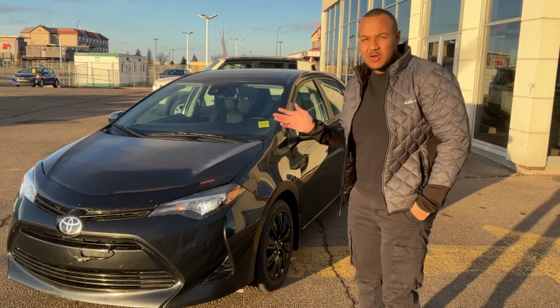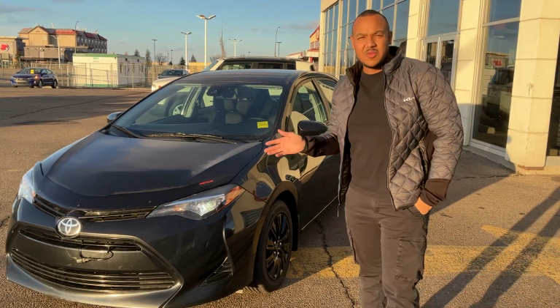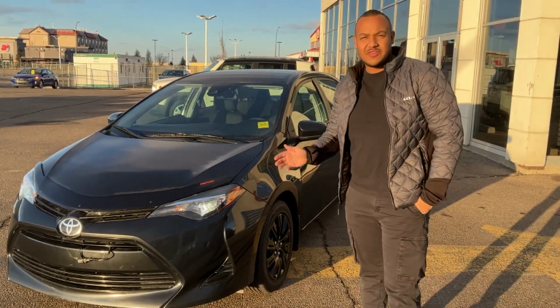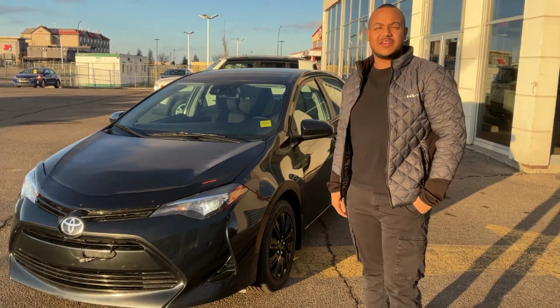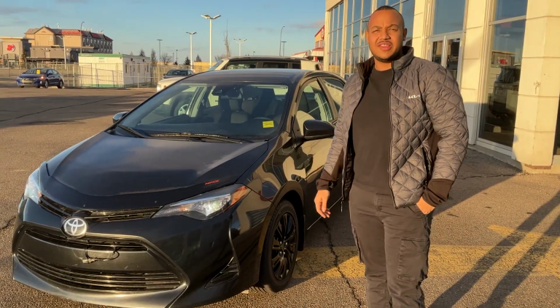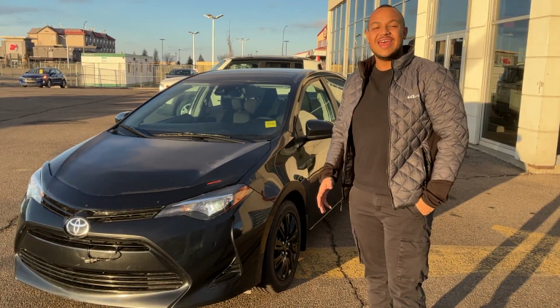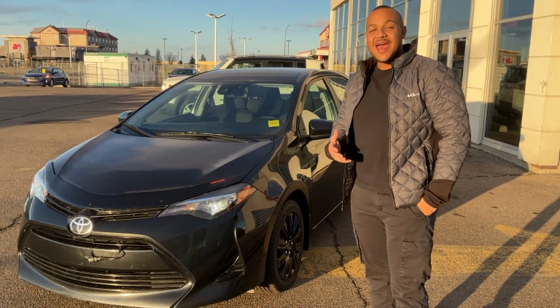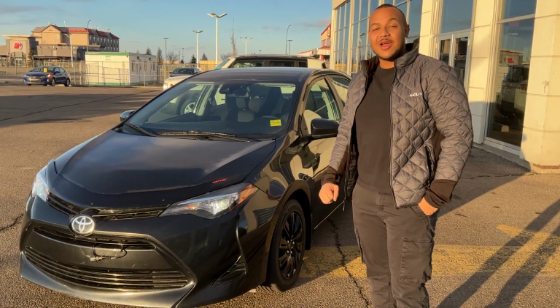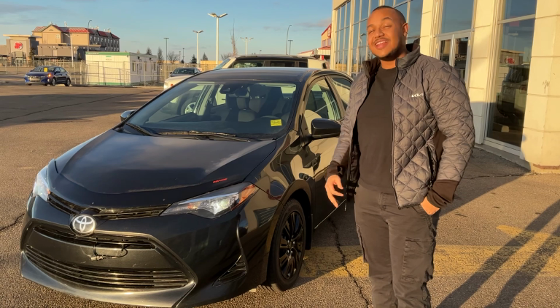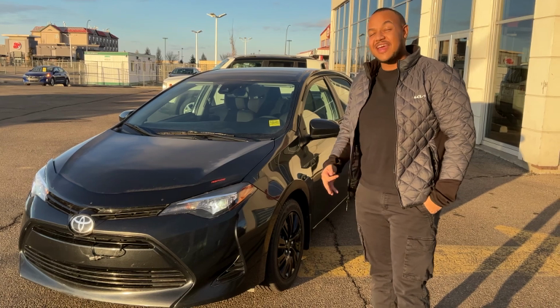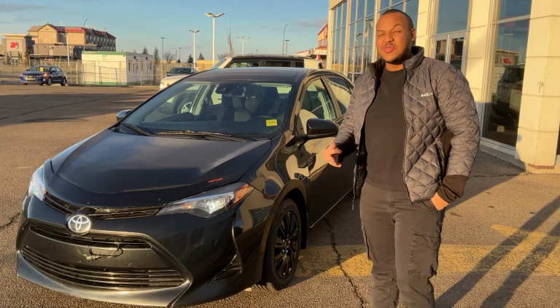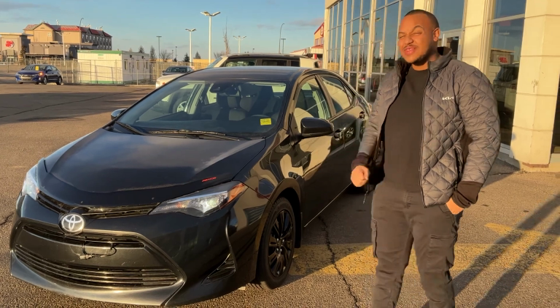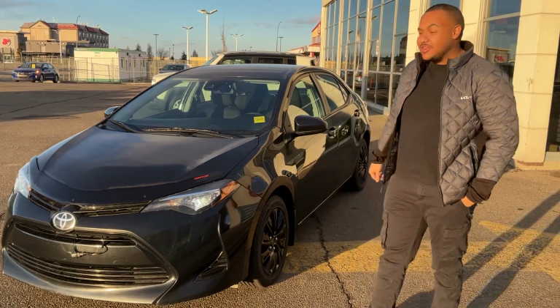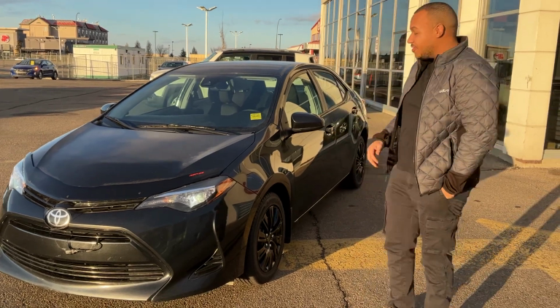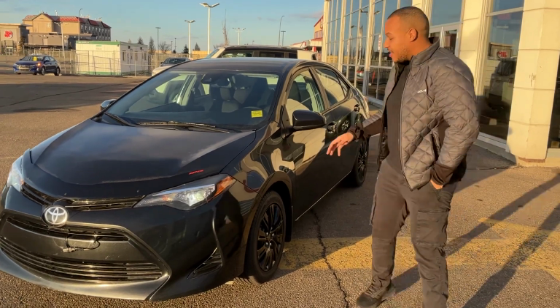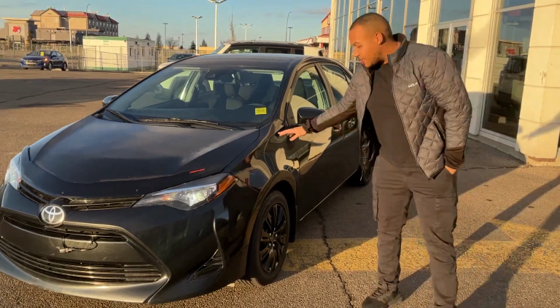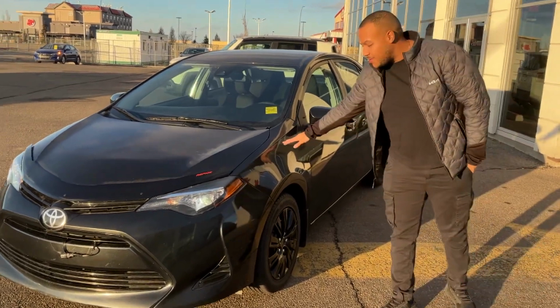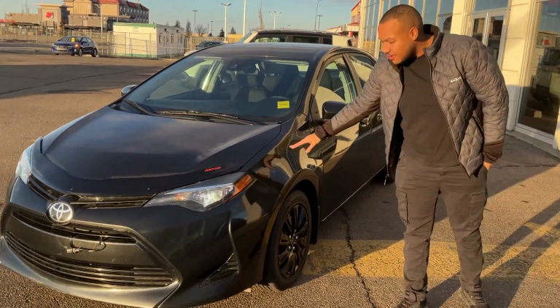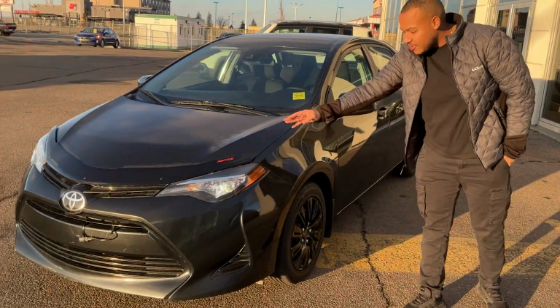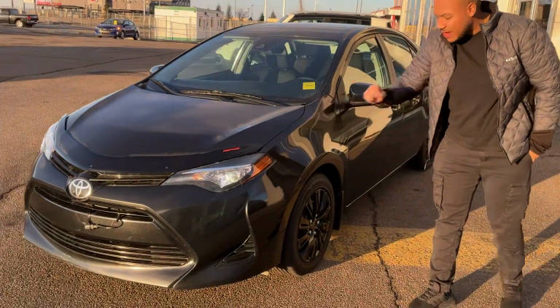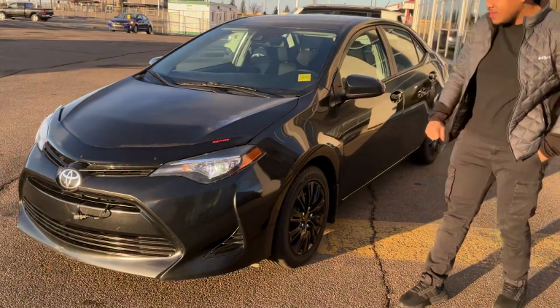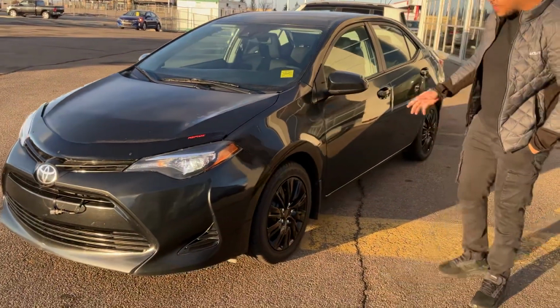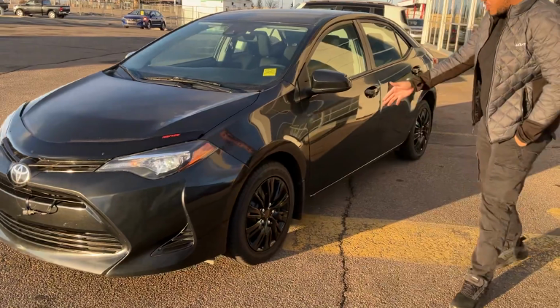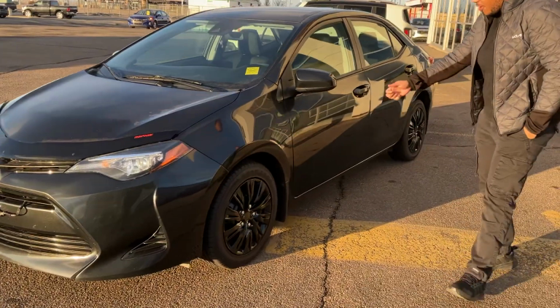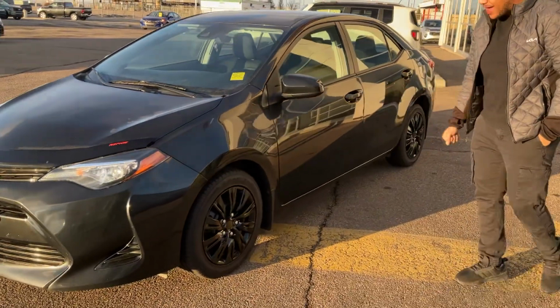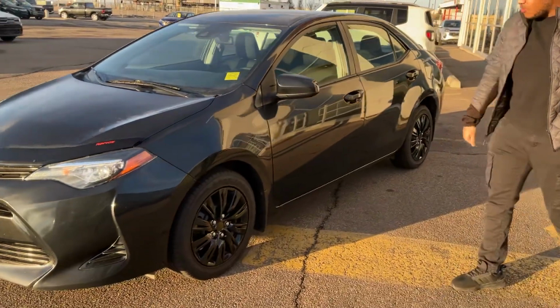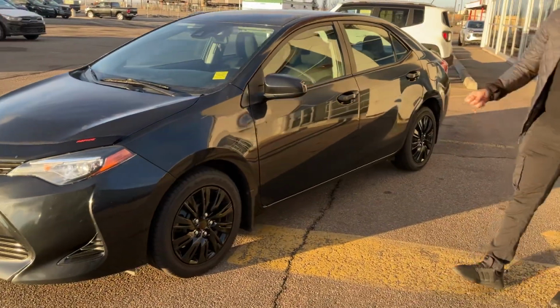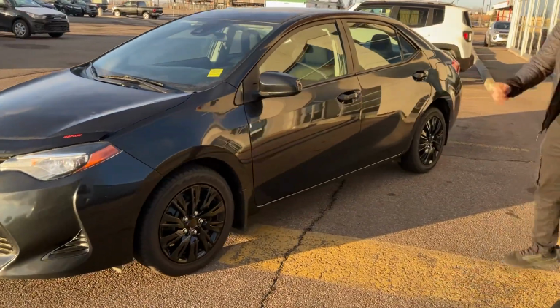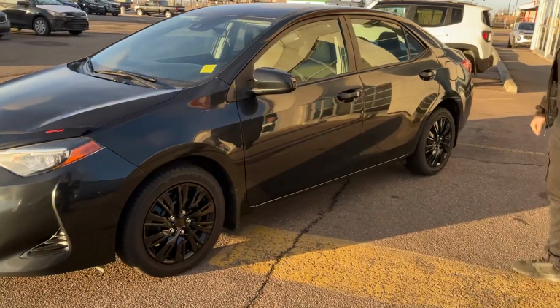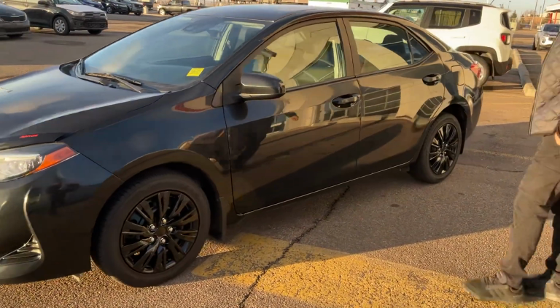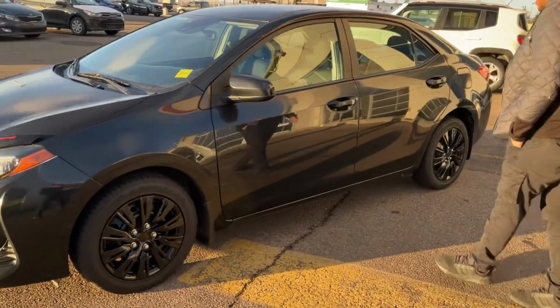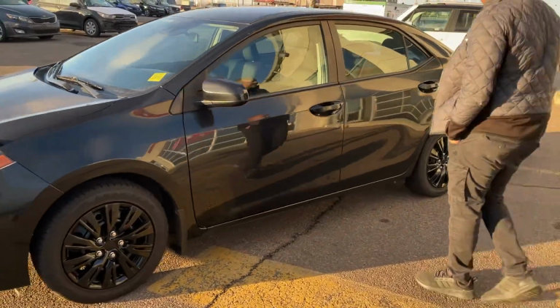On top of that, it's discounted three thousand dollars. Ebony black on the color, you've got LED headlights, all blacked out wheels, and new tires on it — this thing is ready to go.